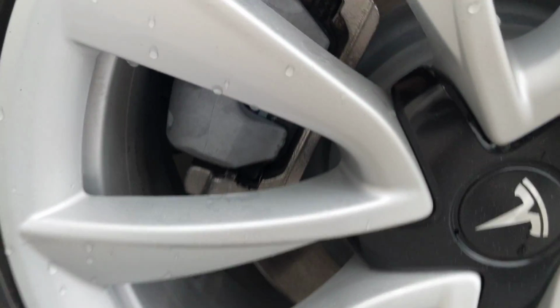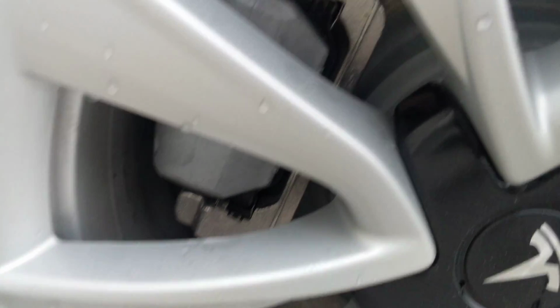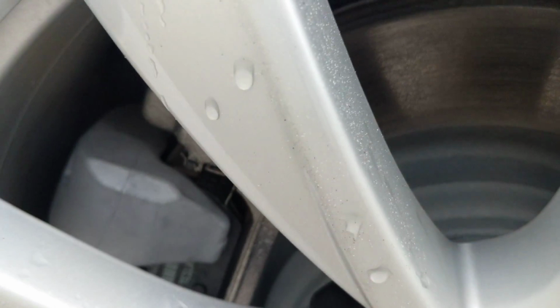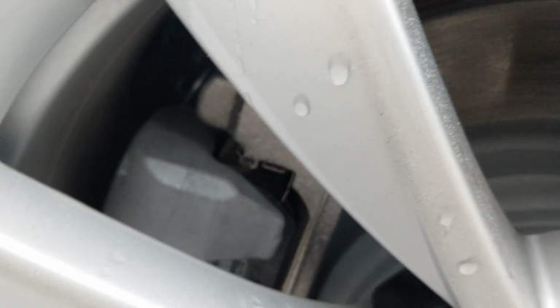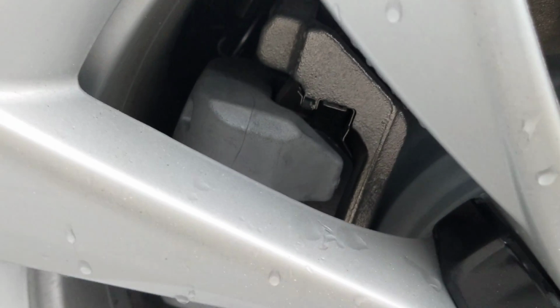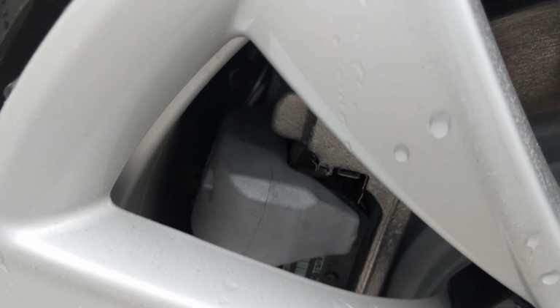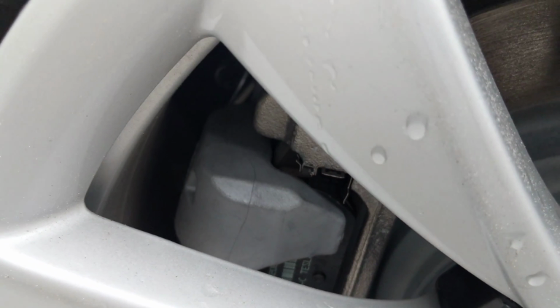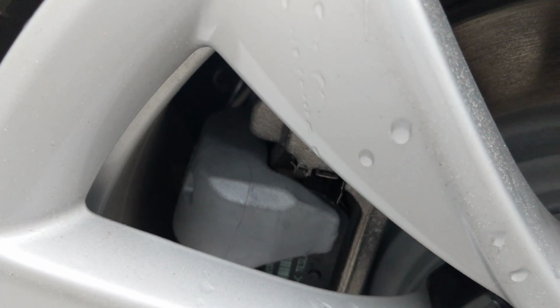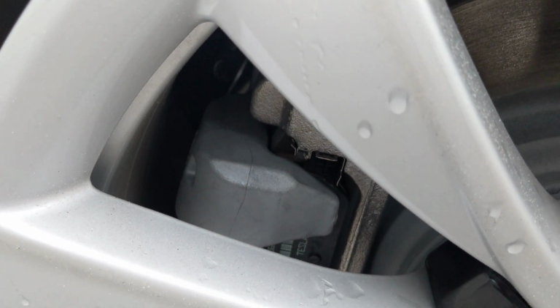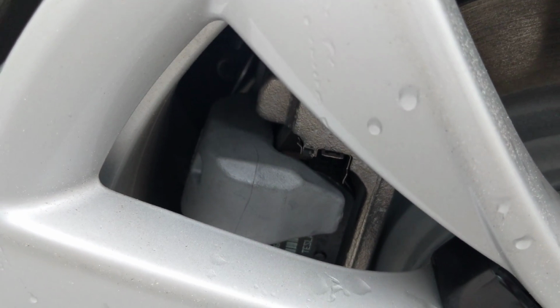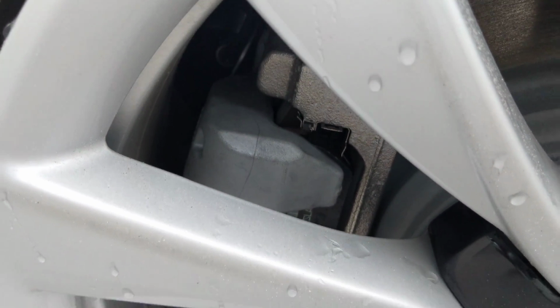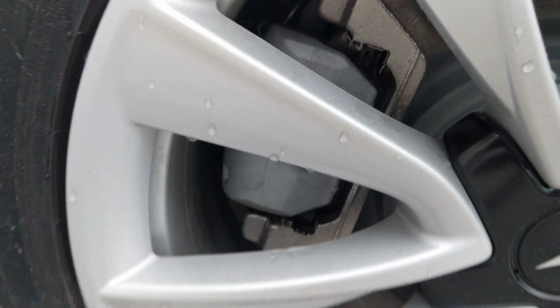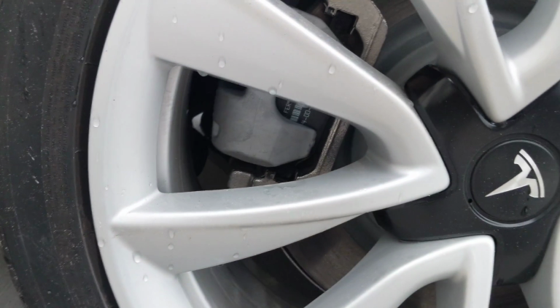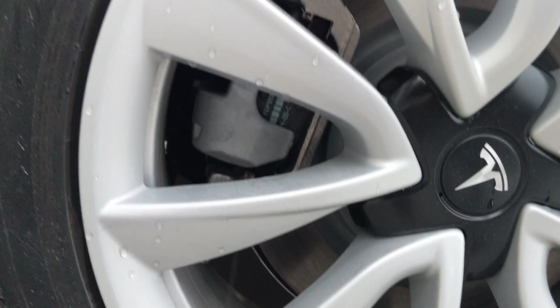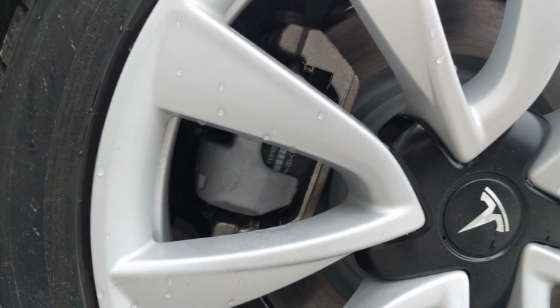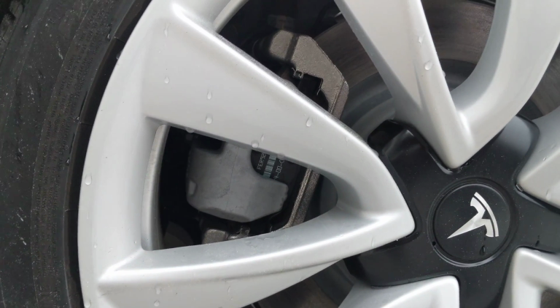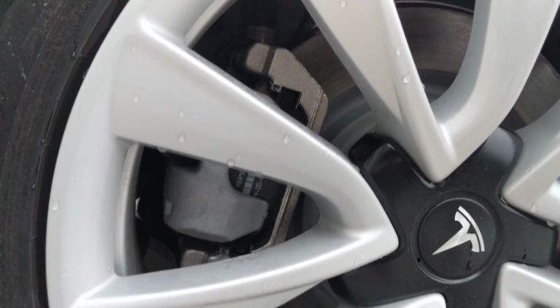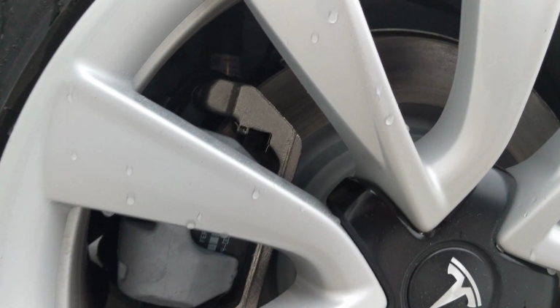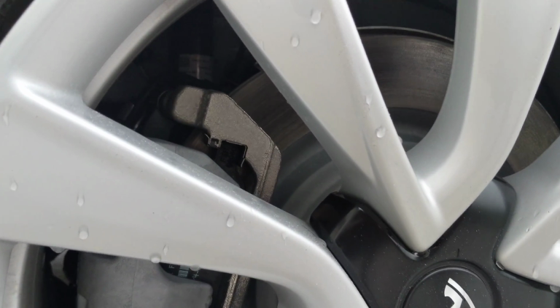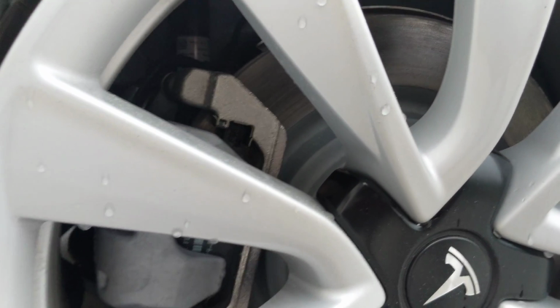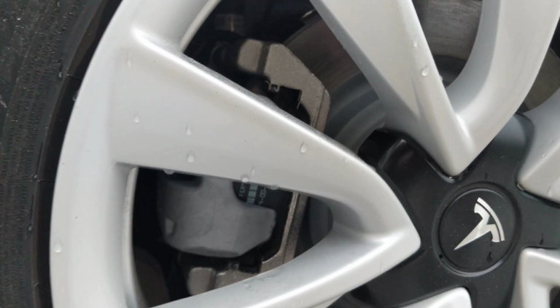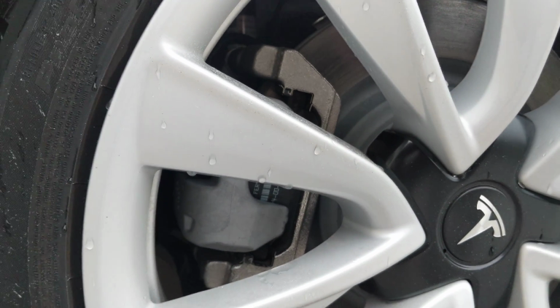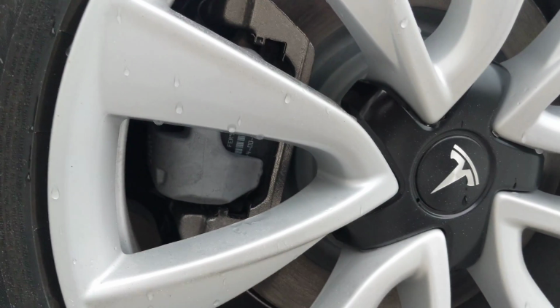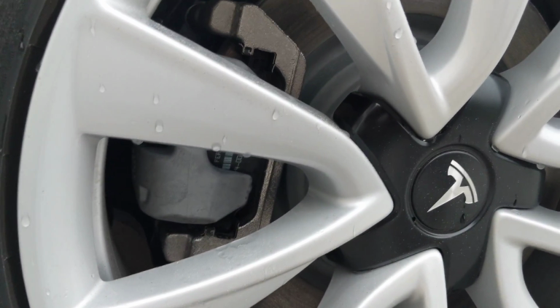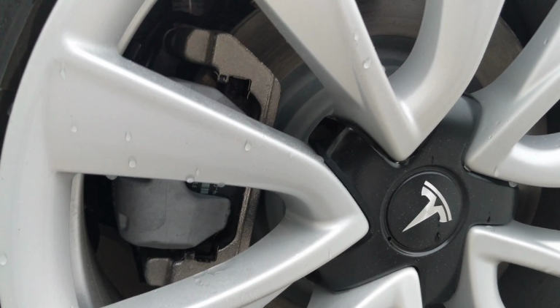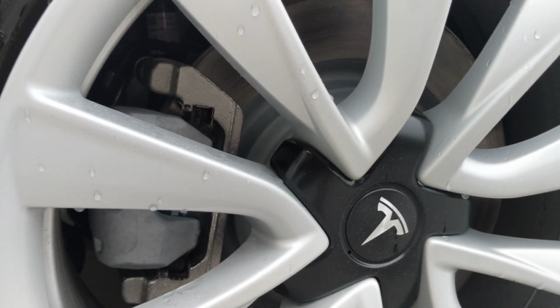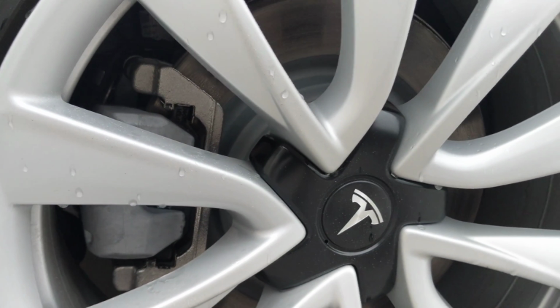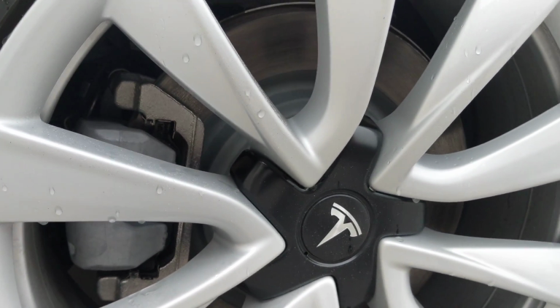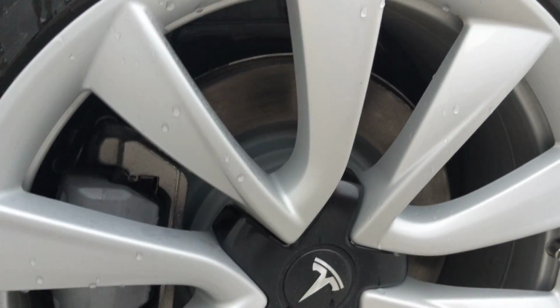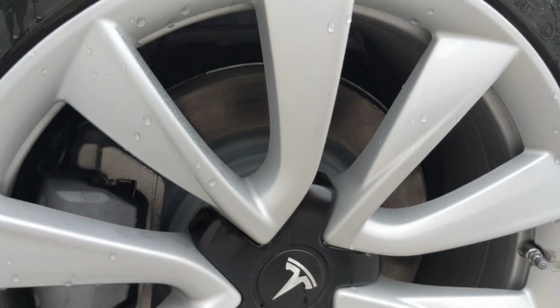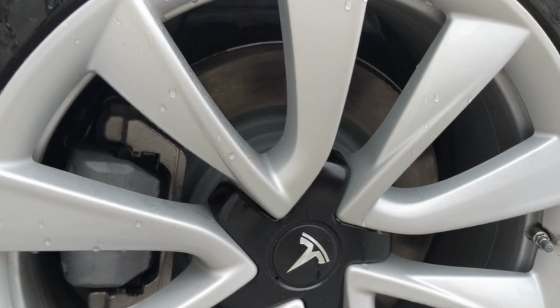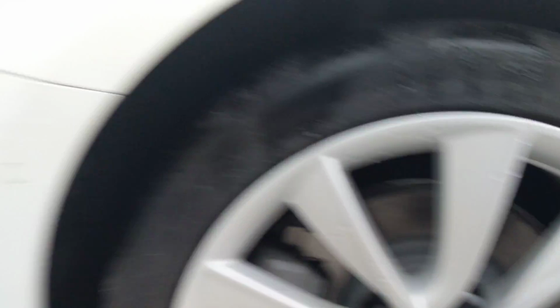only the brake says Tesla on it. I don't know if you can see it there, but you don't have the emblem on the actual caliper there. So that's one difference.